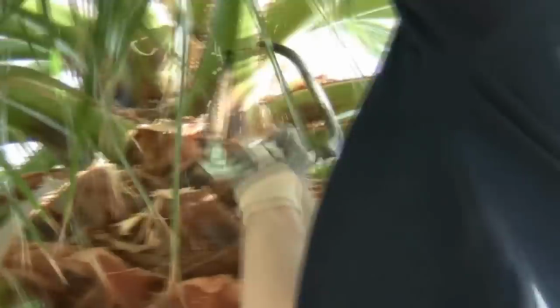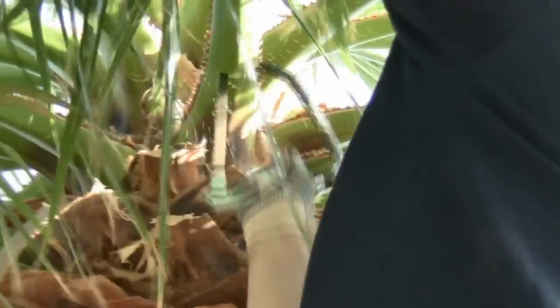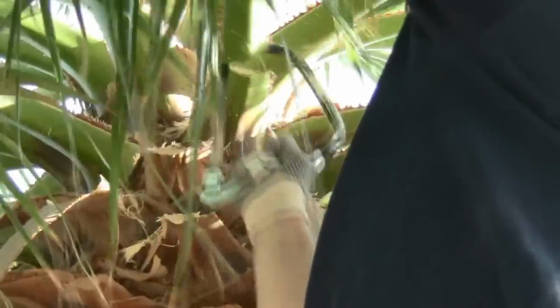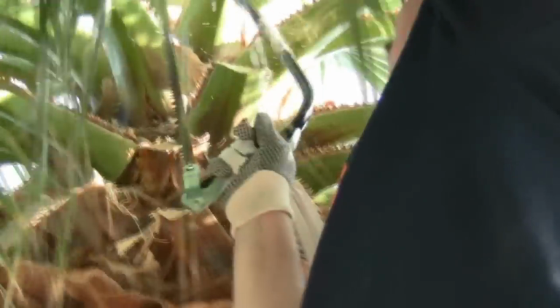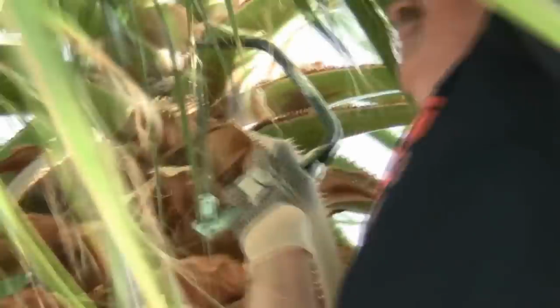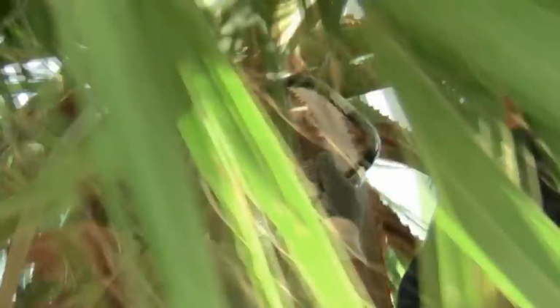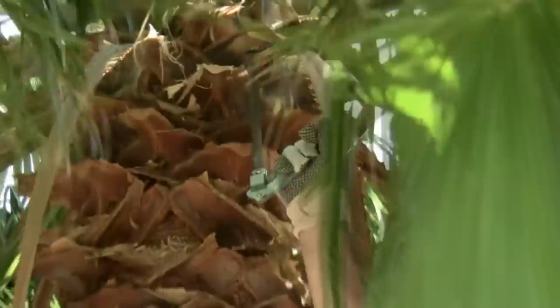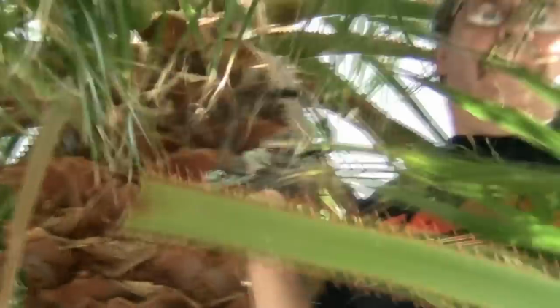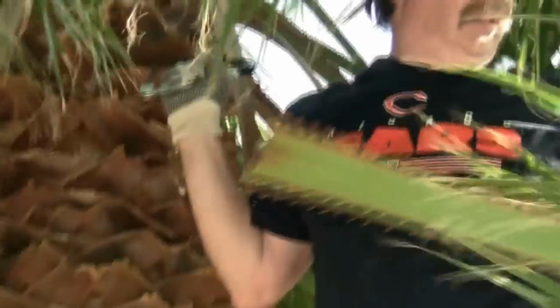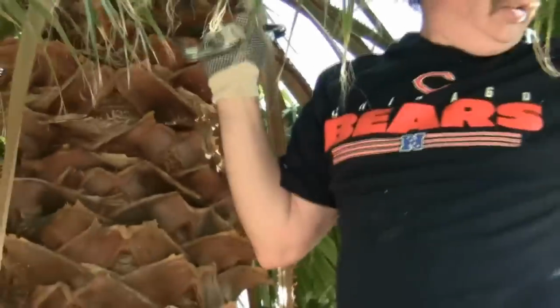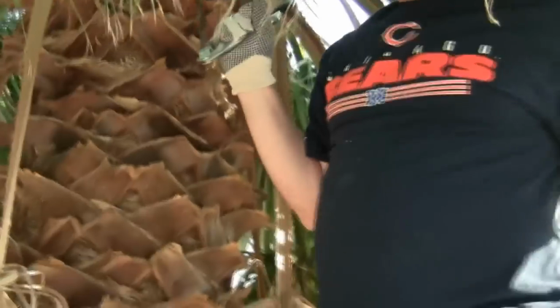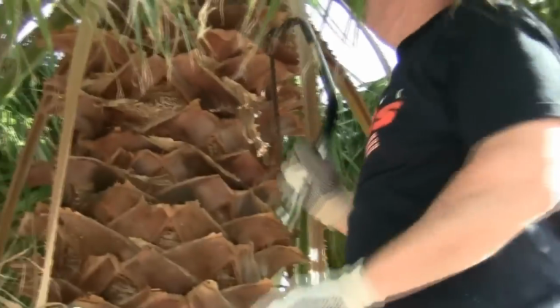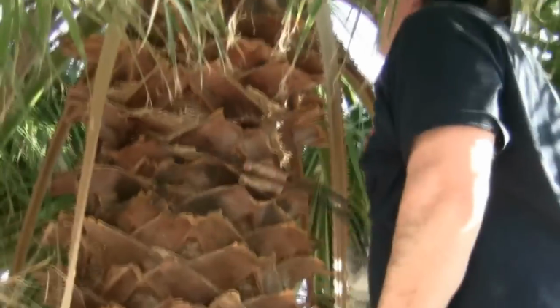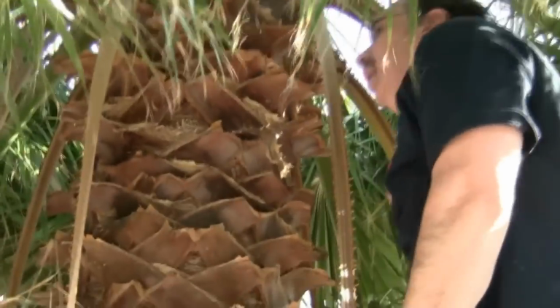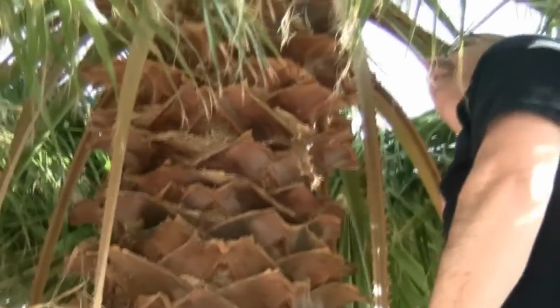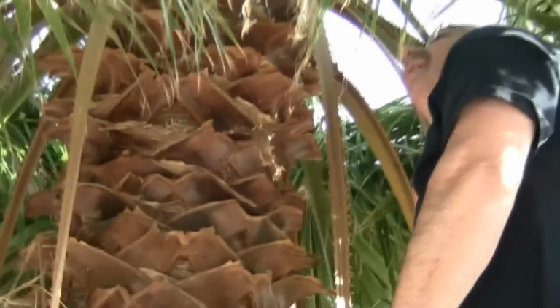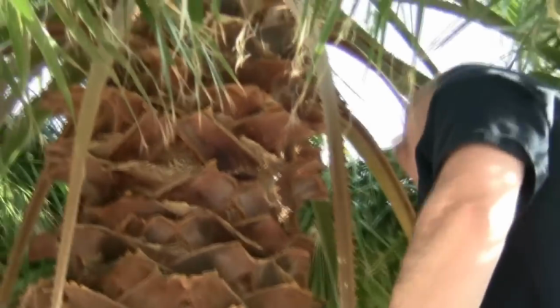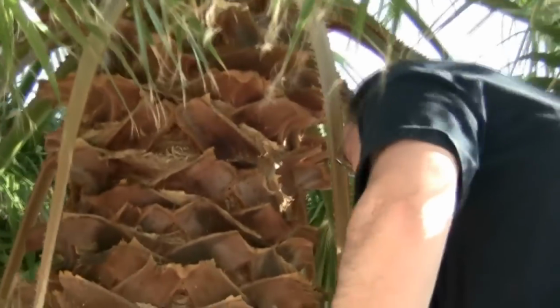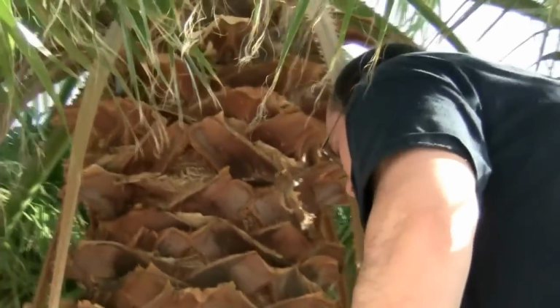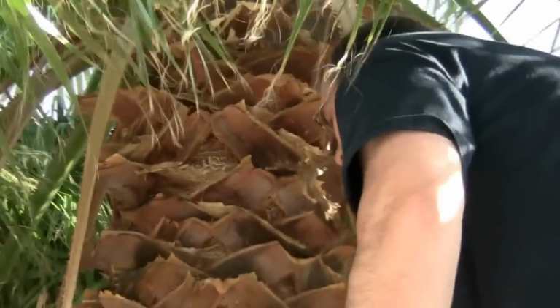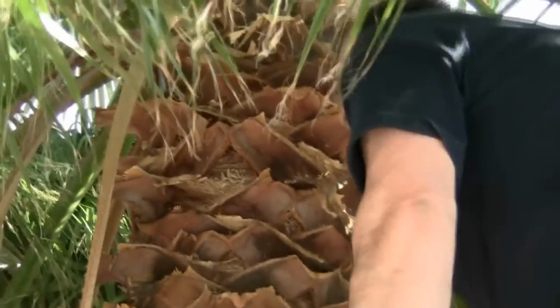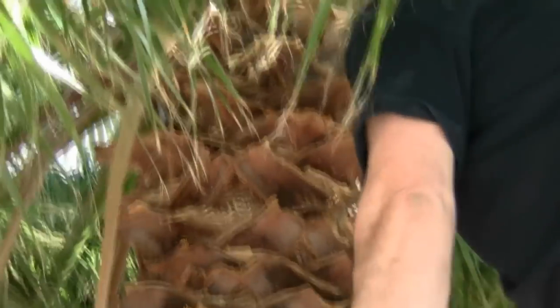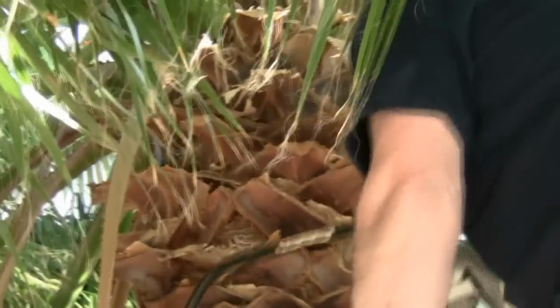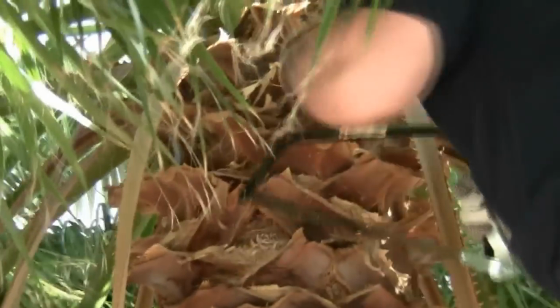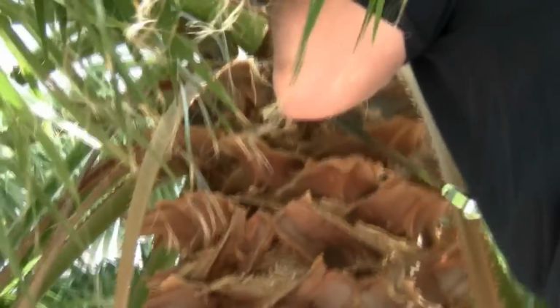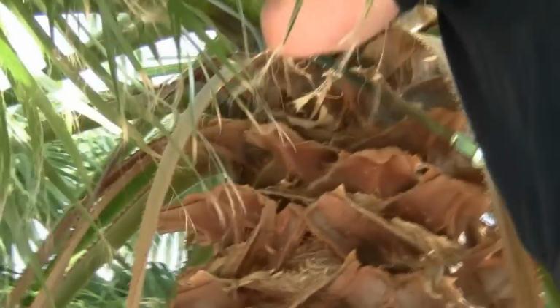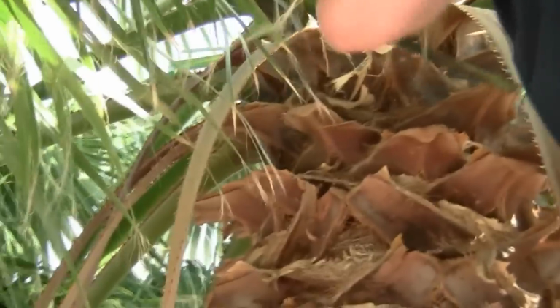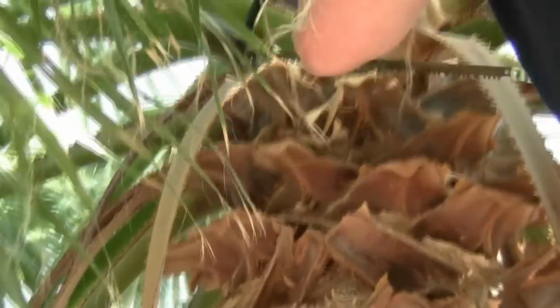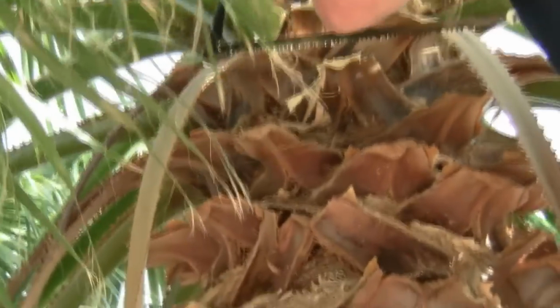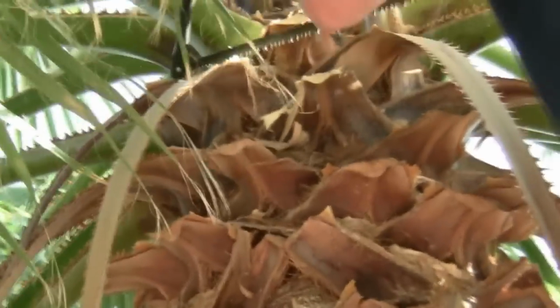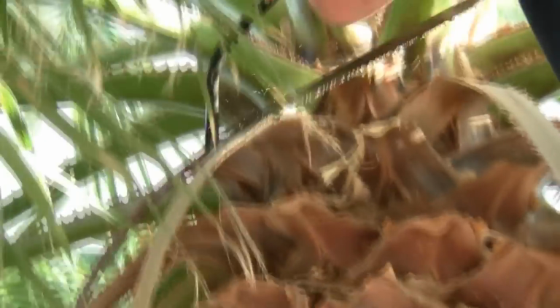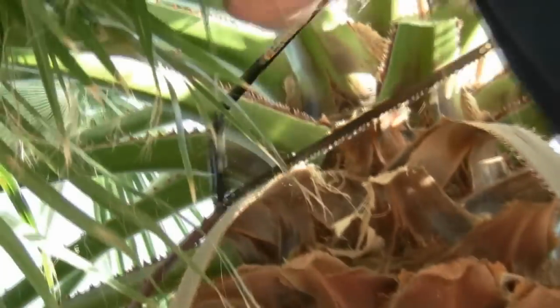Make sure your work gloves are sturdy enough so that you can handle the fronds comfortably. The next thing you want to watch out for are scorpions. Scorpions like to live in the hollows along the trunk. Fortunately, we did not encounter any of these nasty creatures during this project.